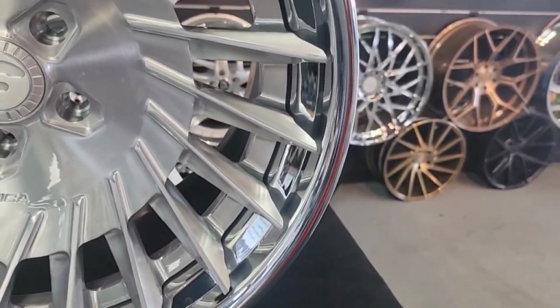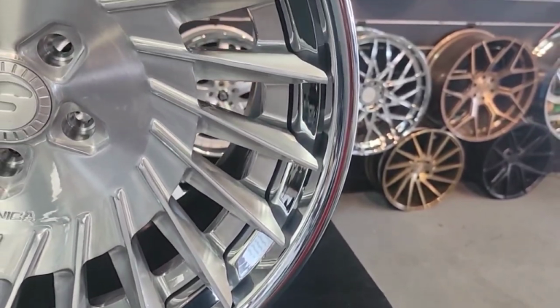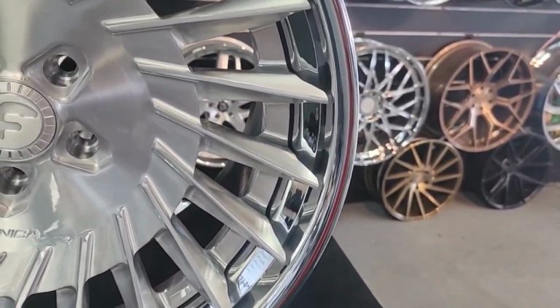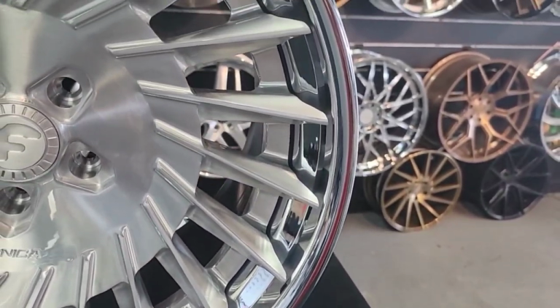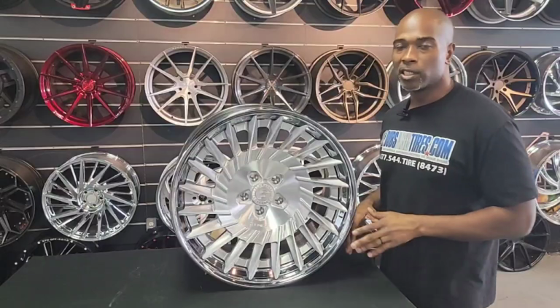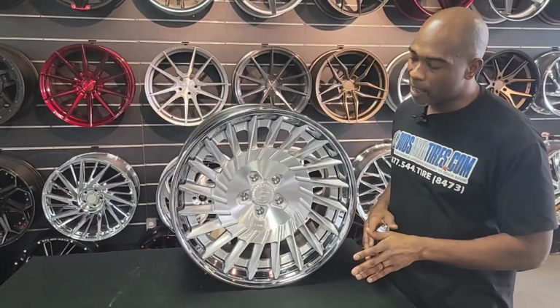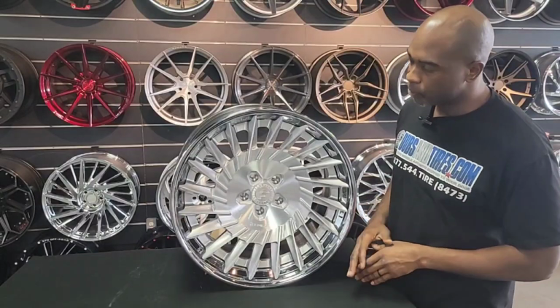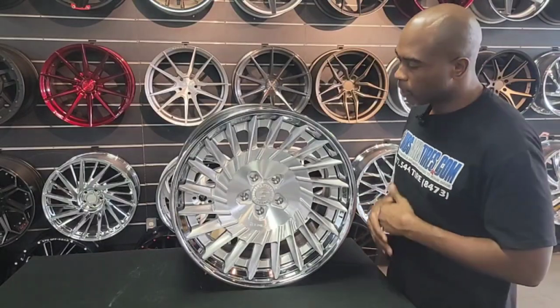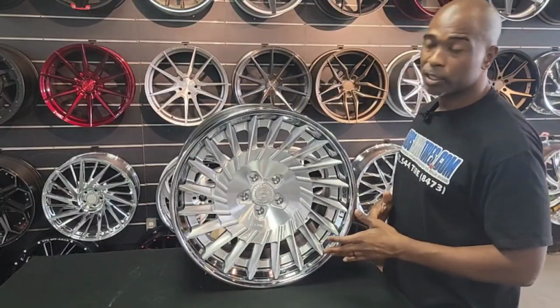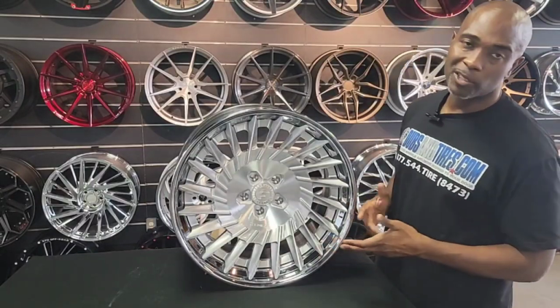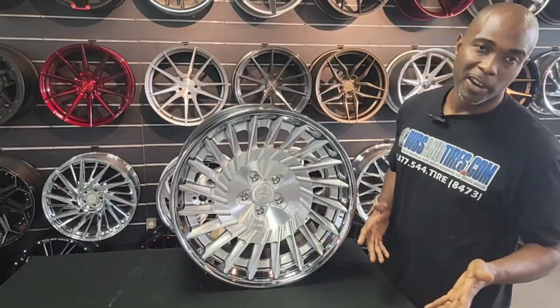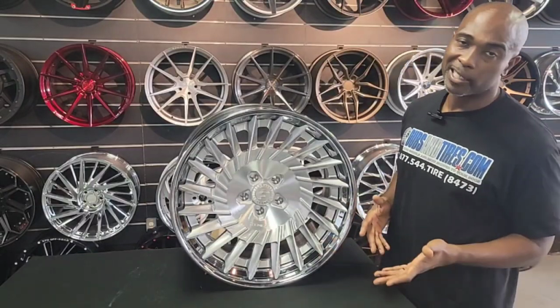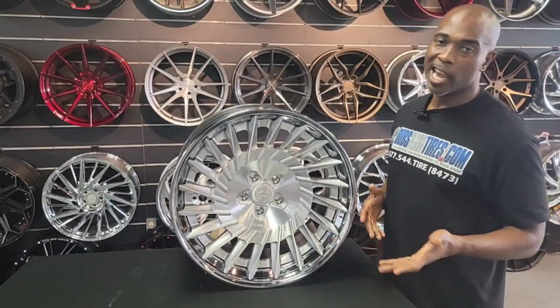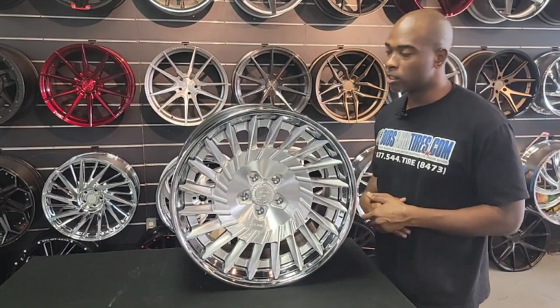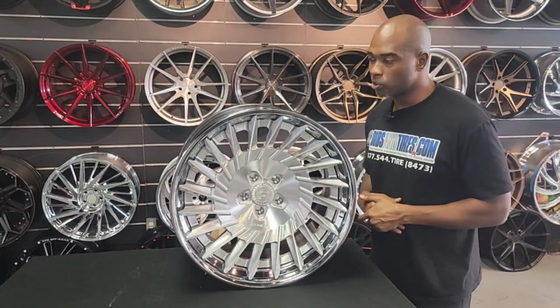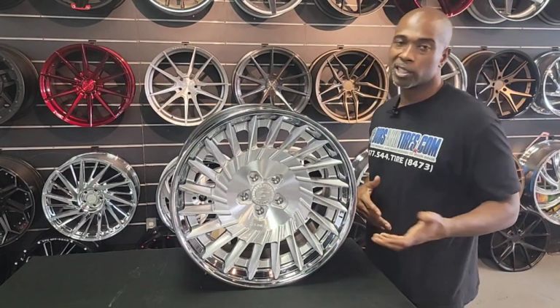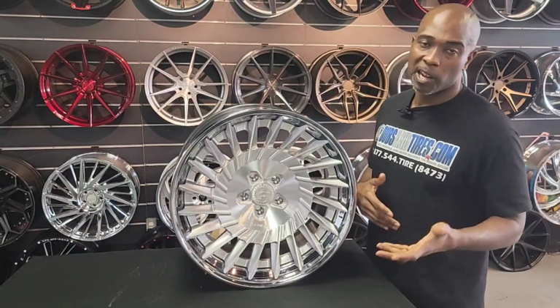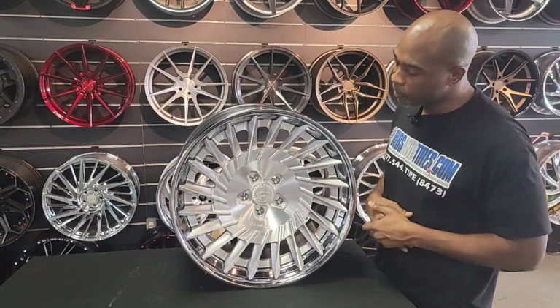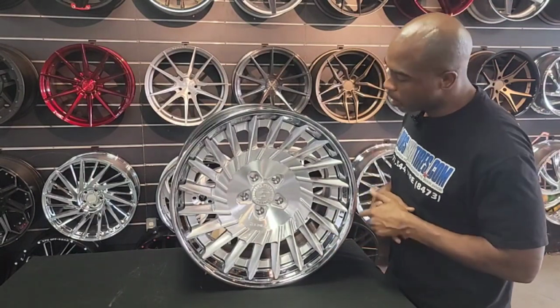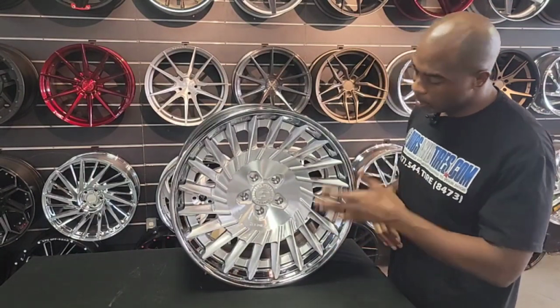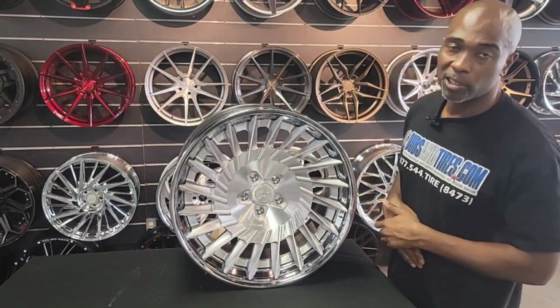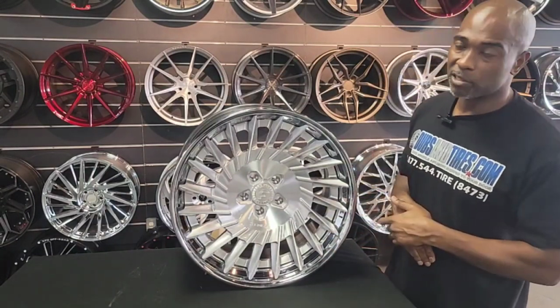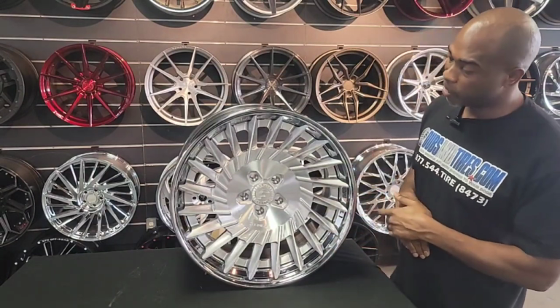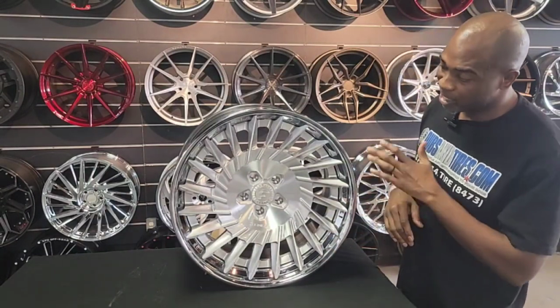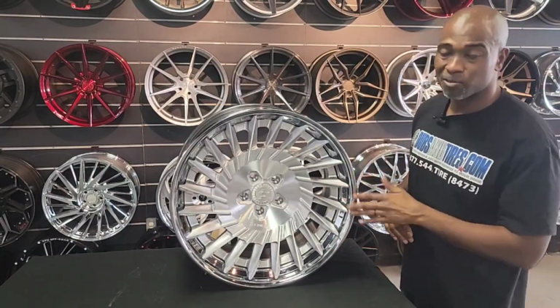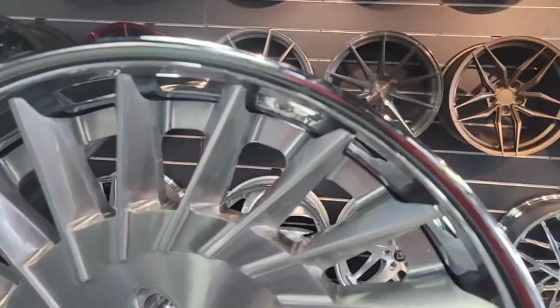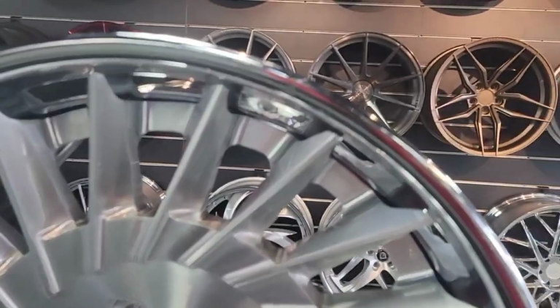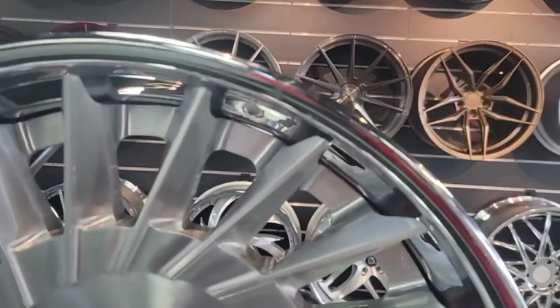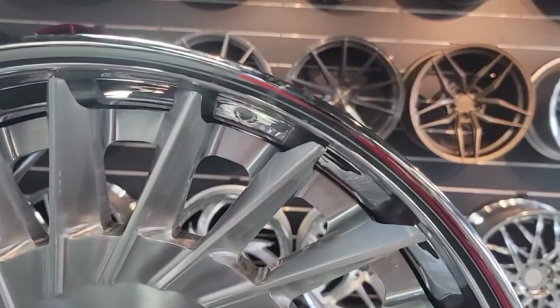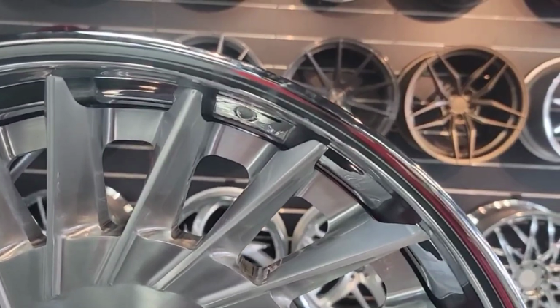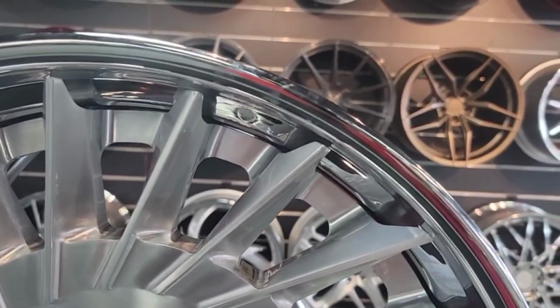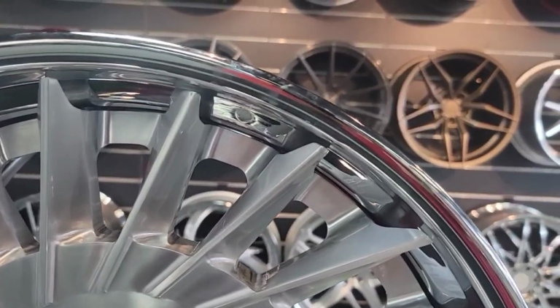This is going on the Lexus LC500 — very special car. Everybody doesn't have one of those. You don't see them around often, and he's doing something really special with it. This is really going to kill it. Looking forward to seeing the pictures on this one.